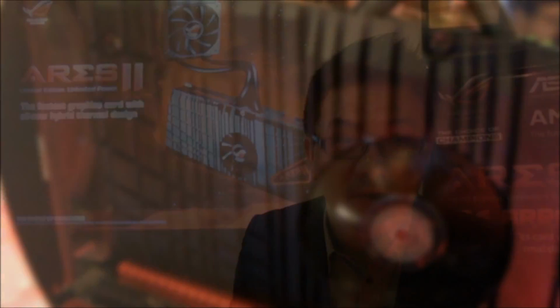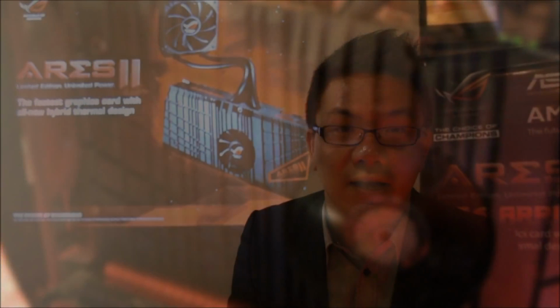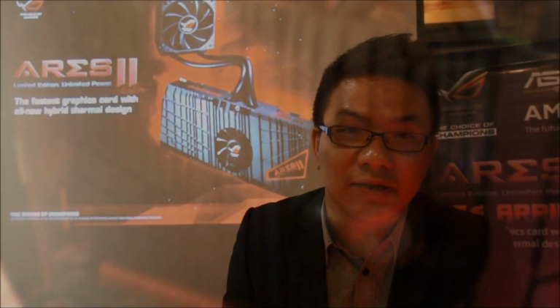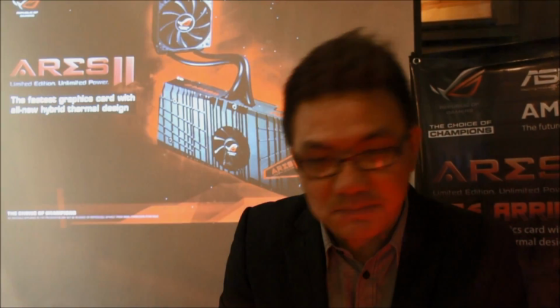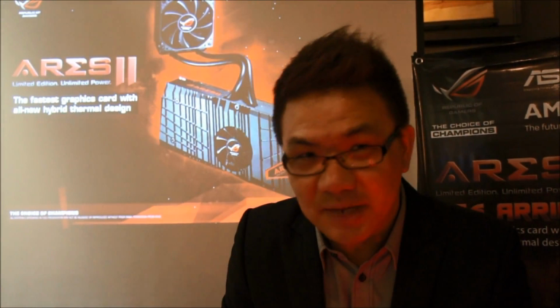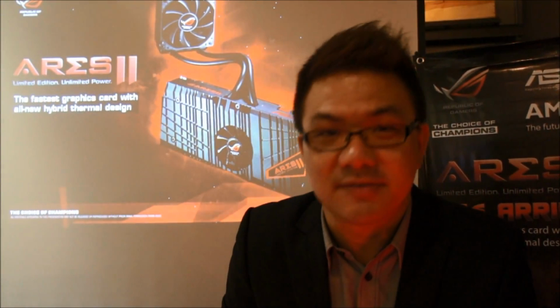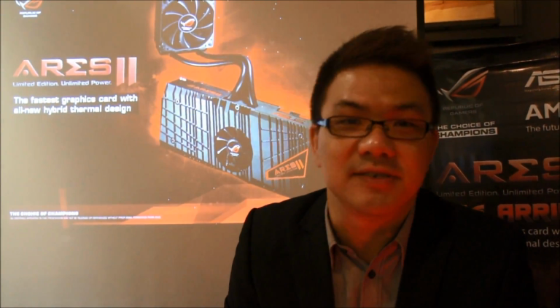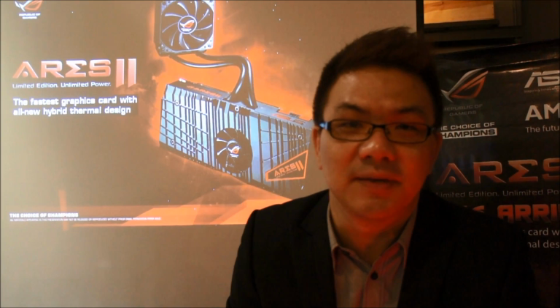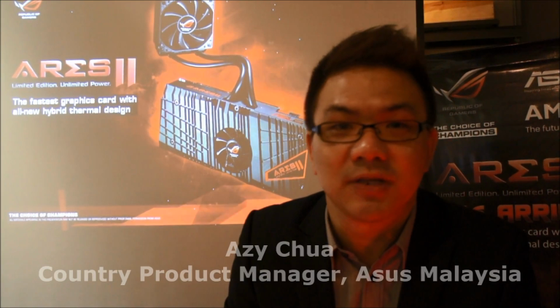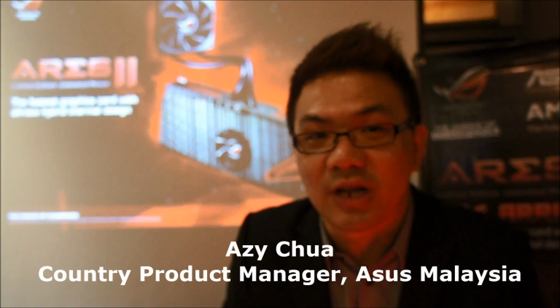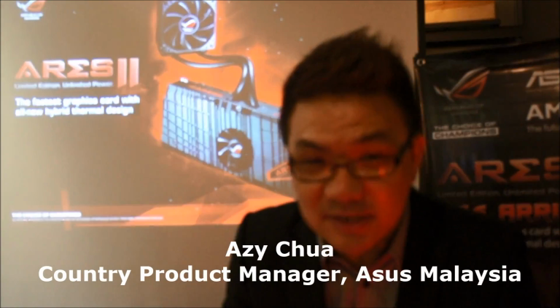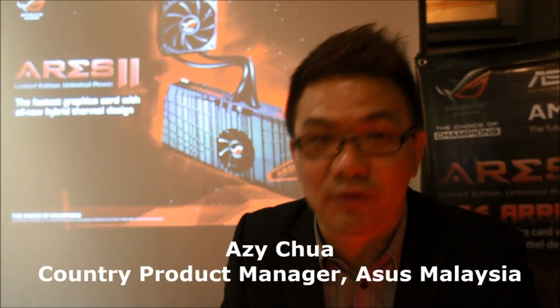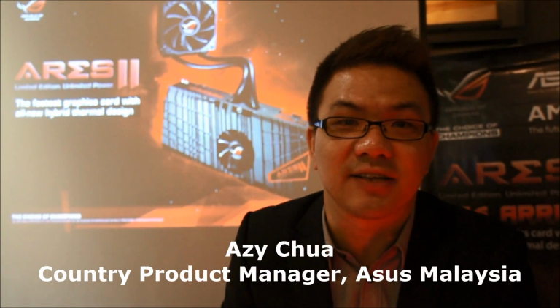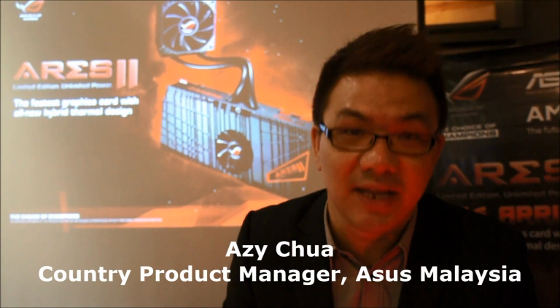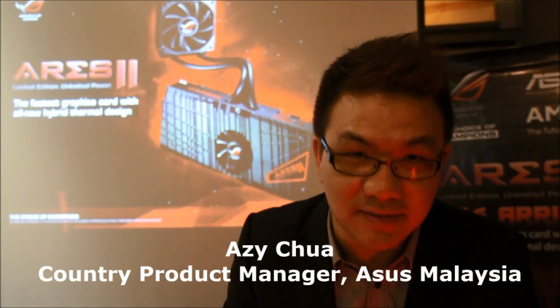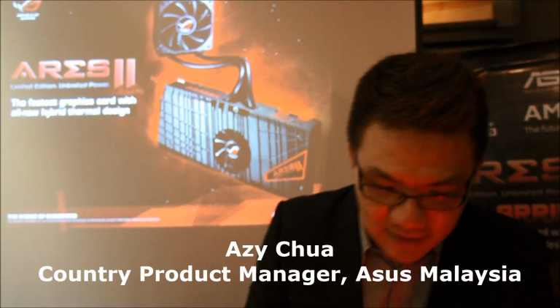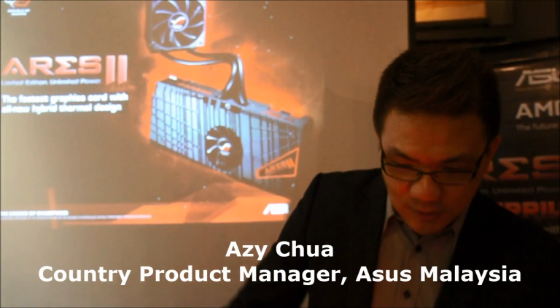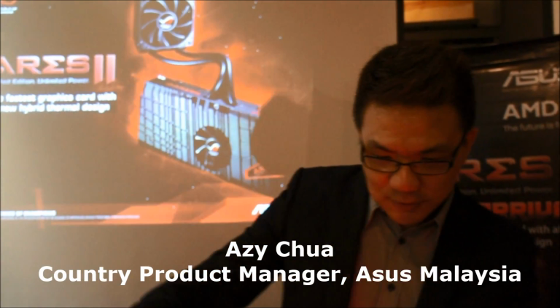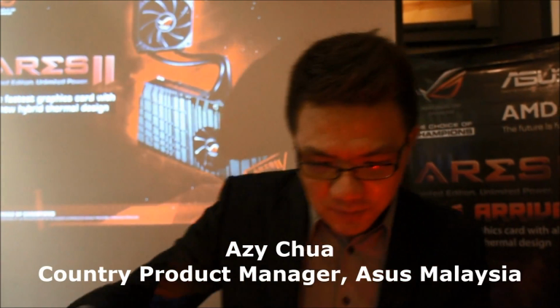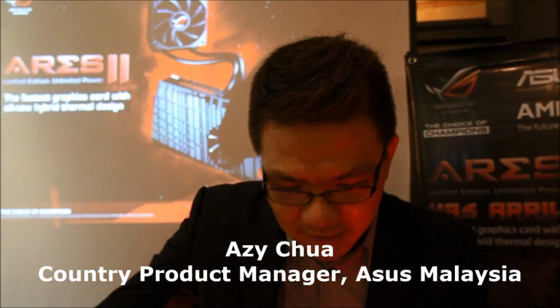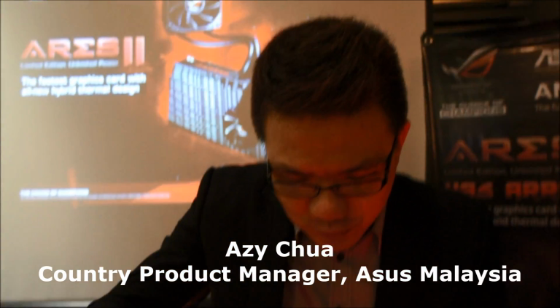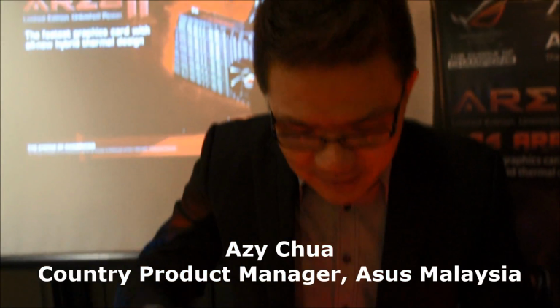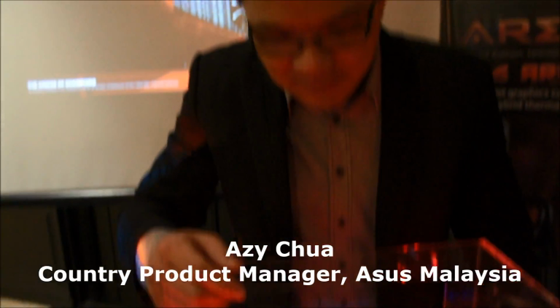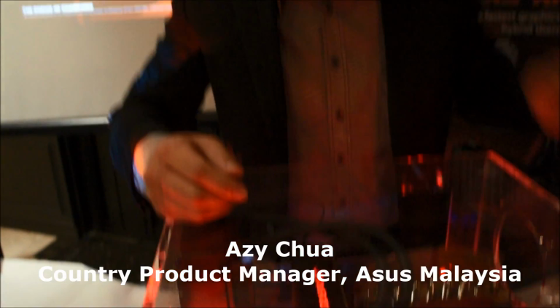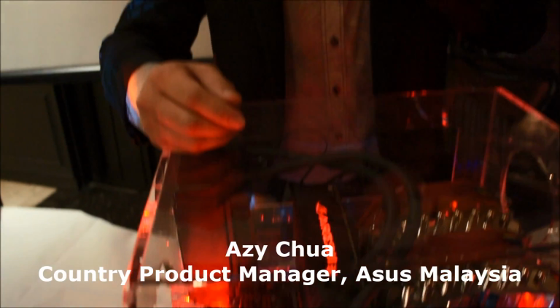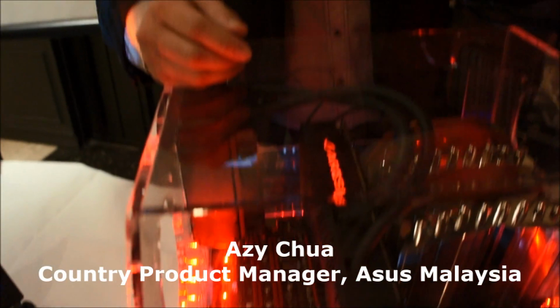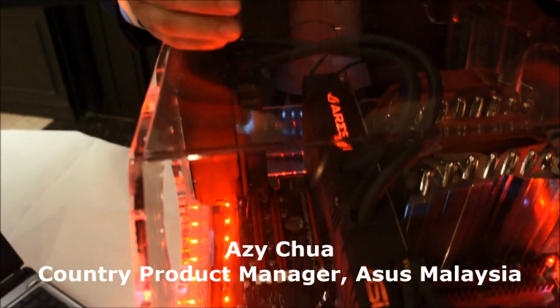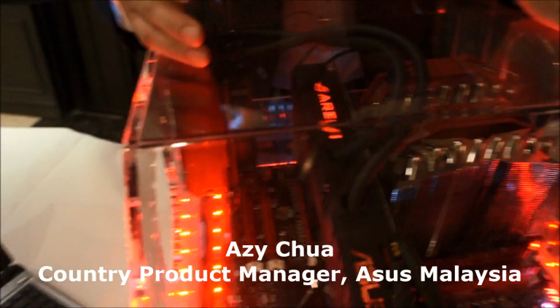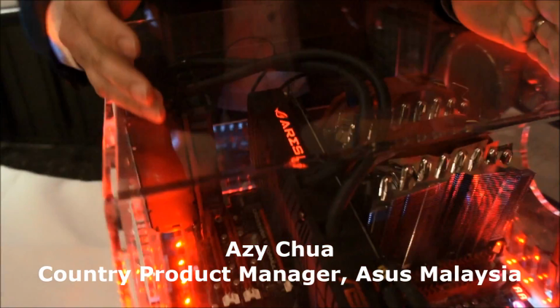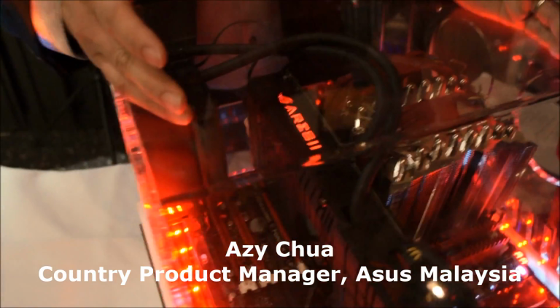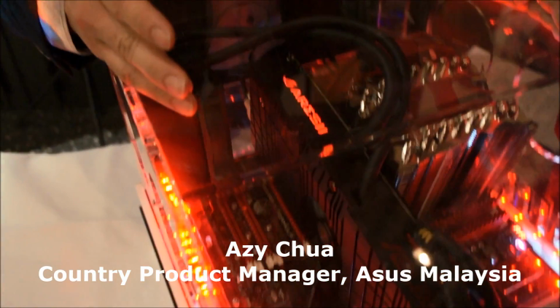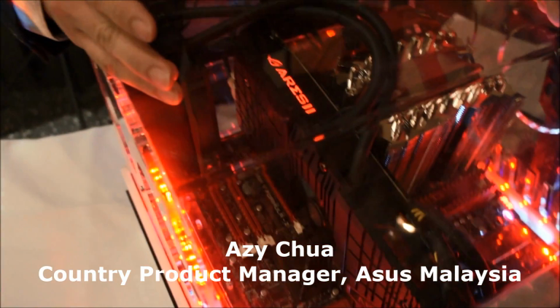Hey guys, my name is EZ, I'm the Product Manager of Graphic Arts in Malaysia. Today, let me have a look at the ARIS 2 that we just launched in Malaysia.